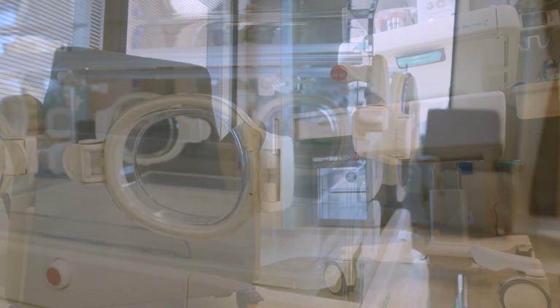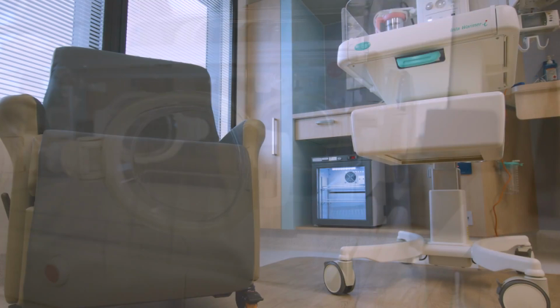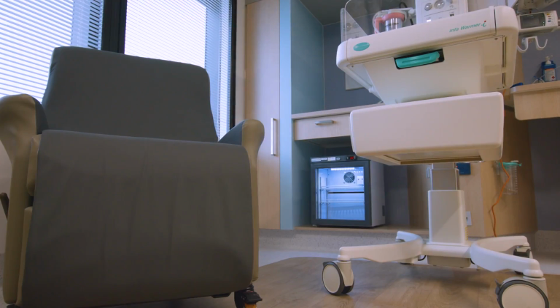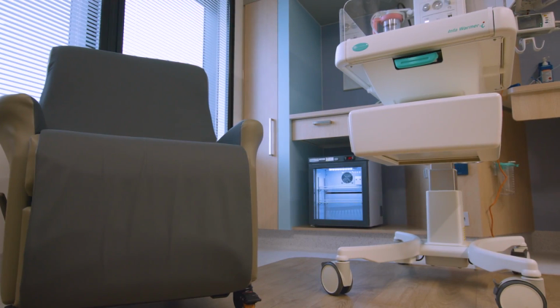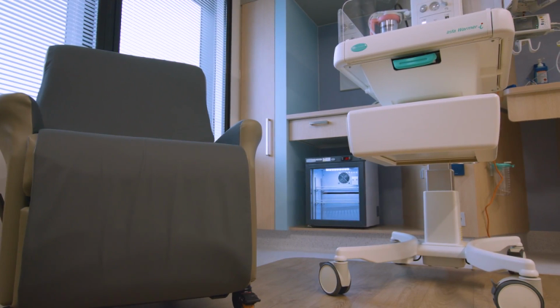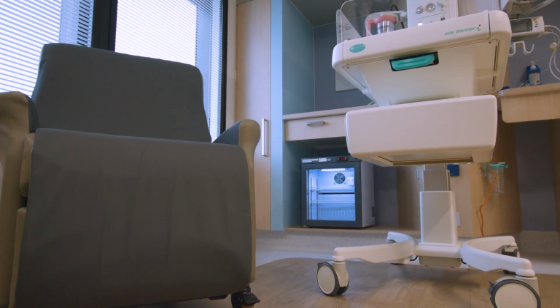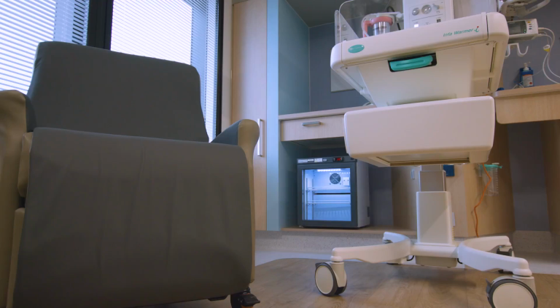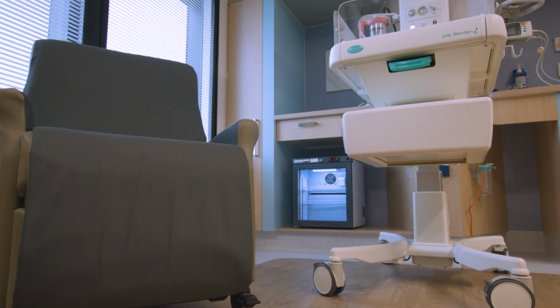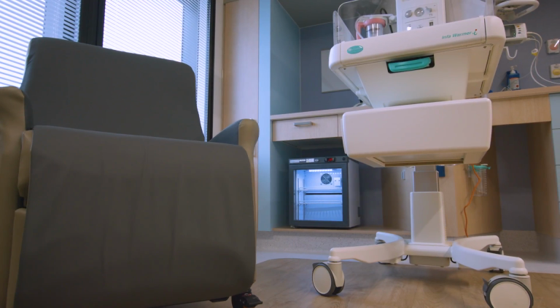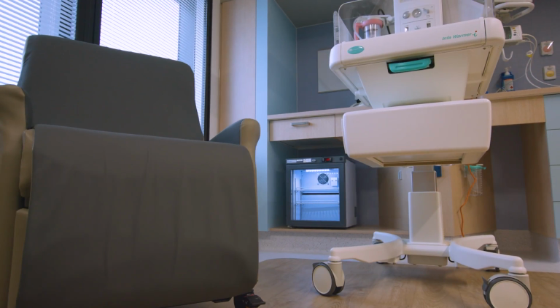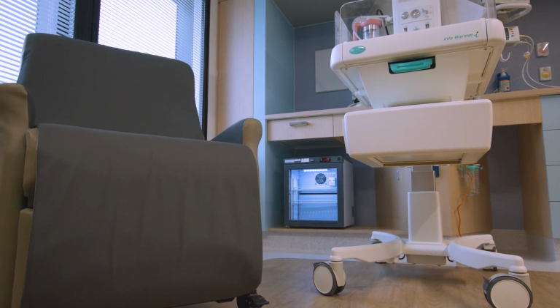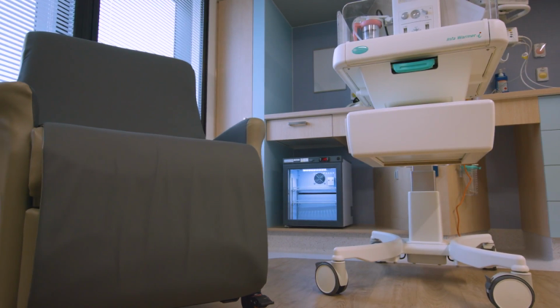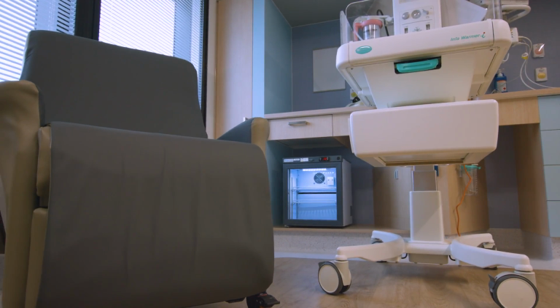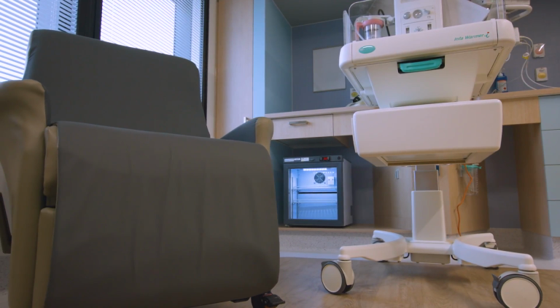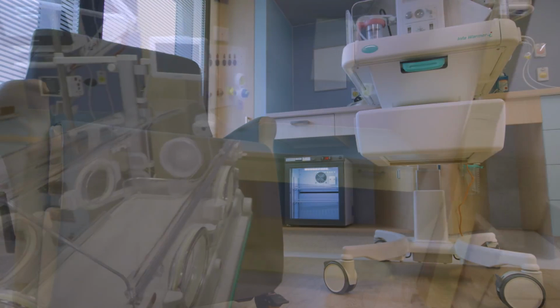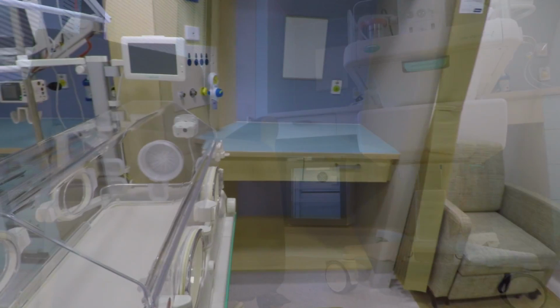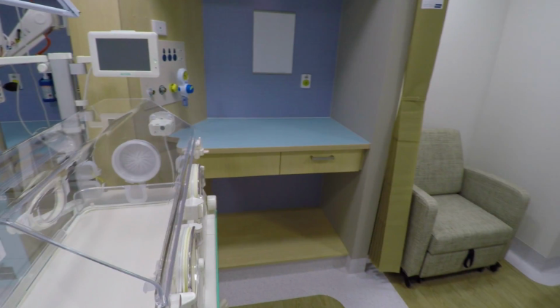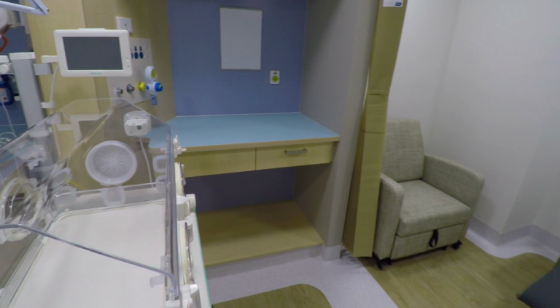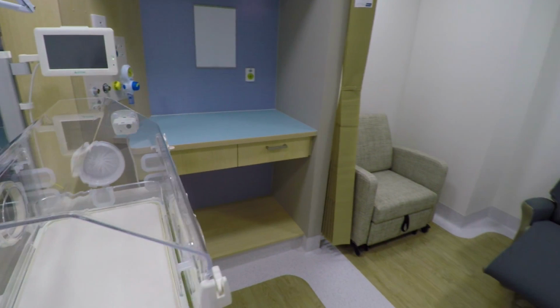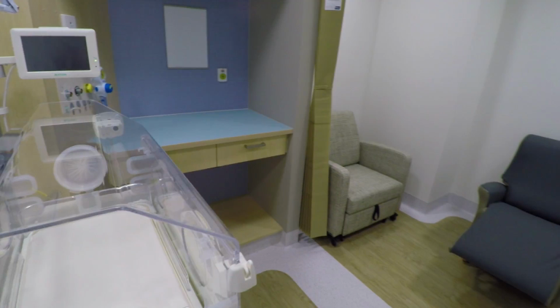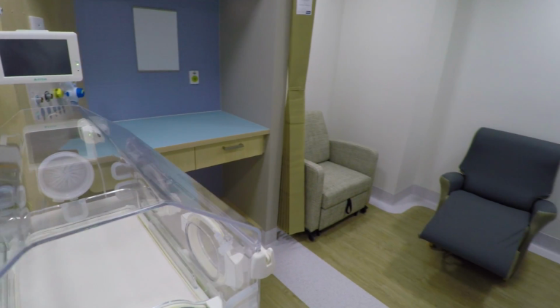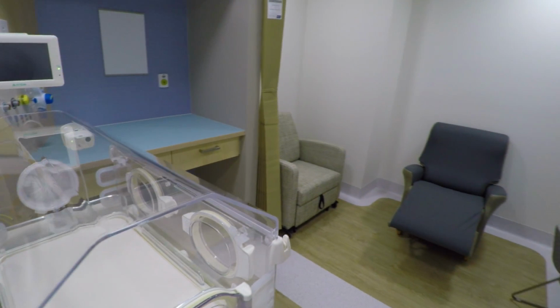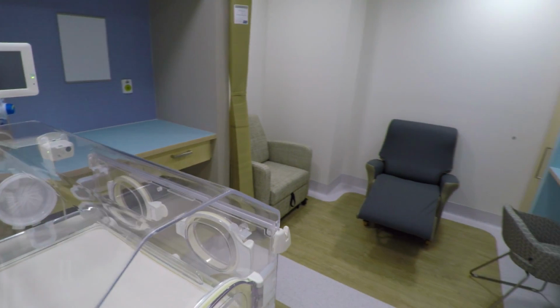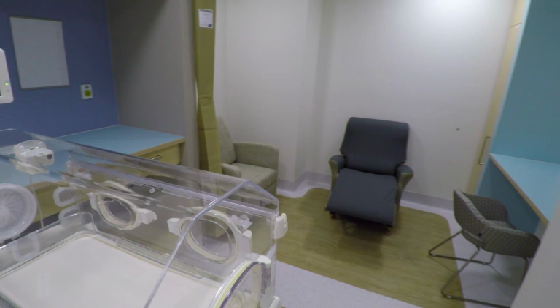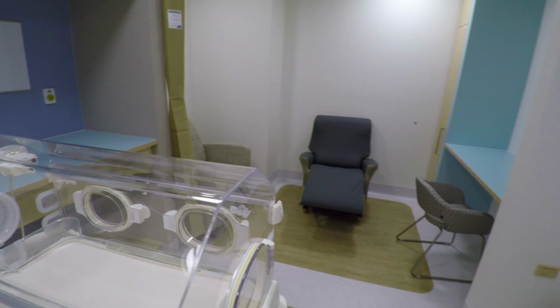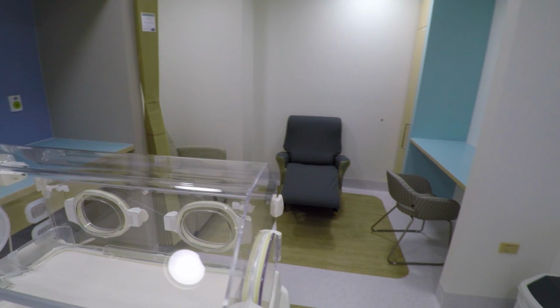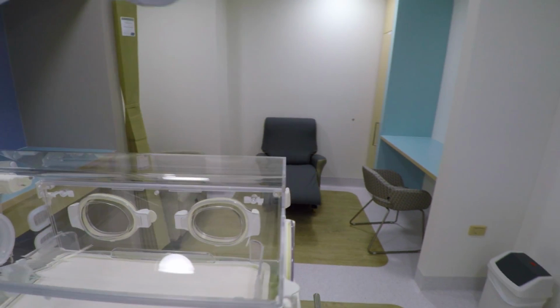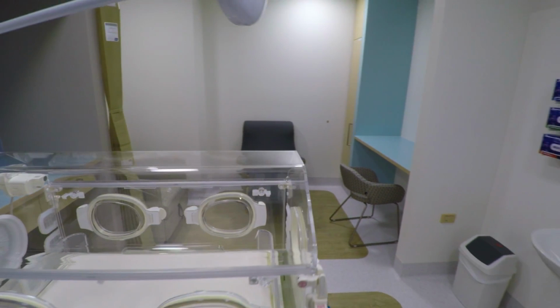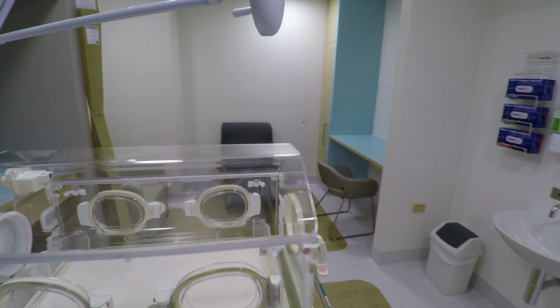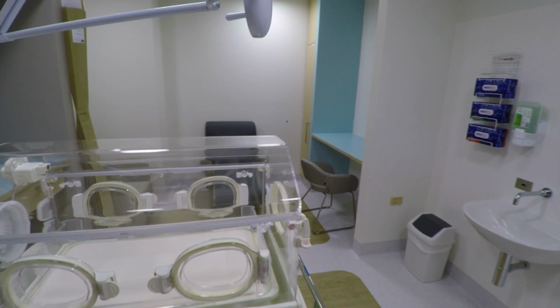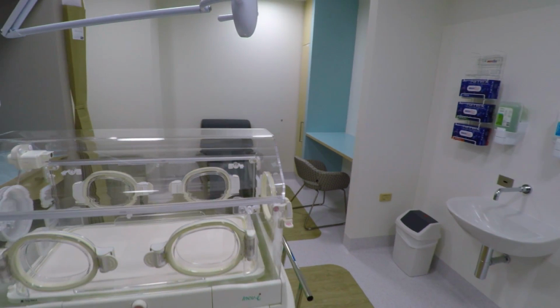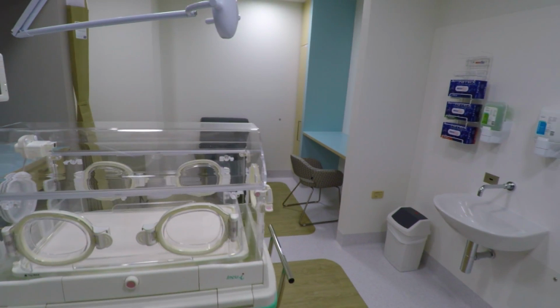Each cot has its own fridge, a breastfeeding chair for mothers to feed their baby in, and lots of natural light. There are also four separate rooms where parents can sit with their baby or relax while their baby rests and grows.